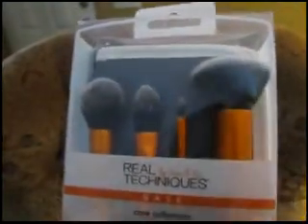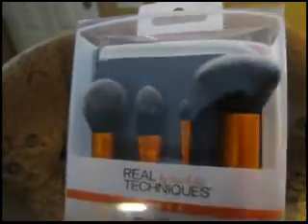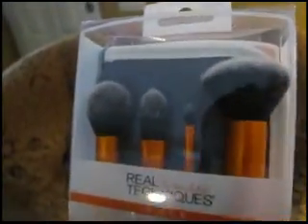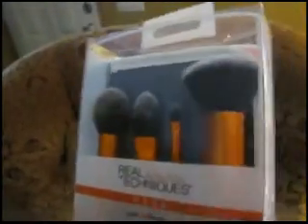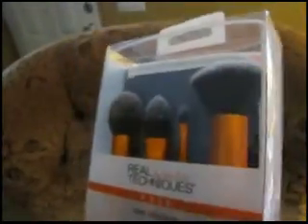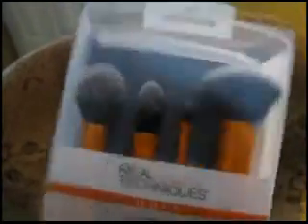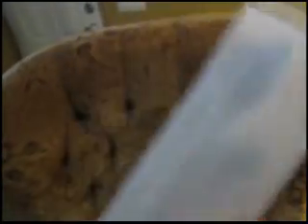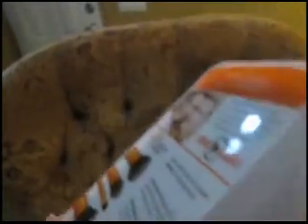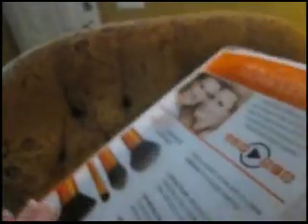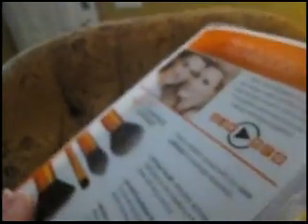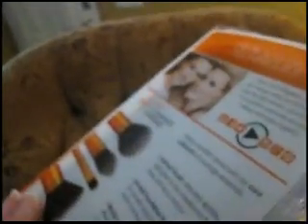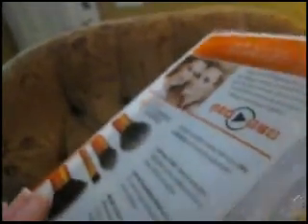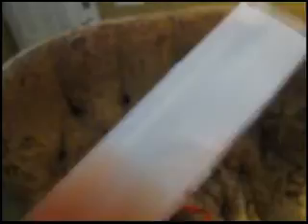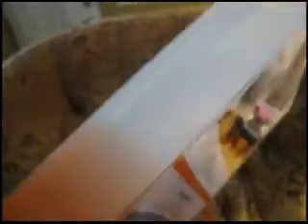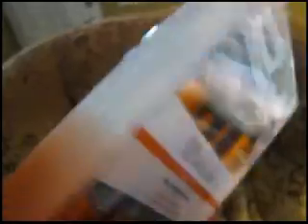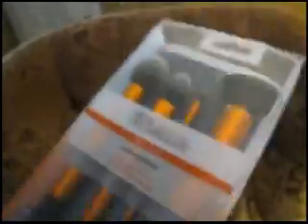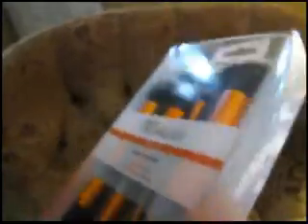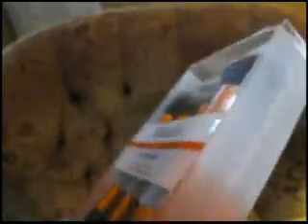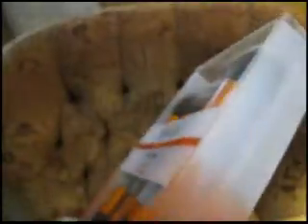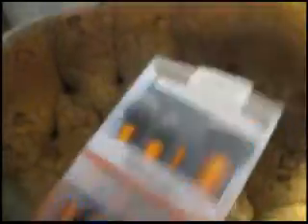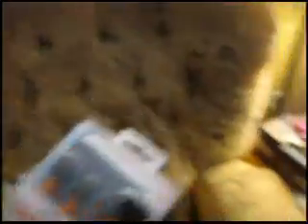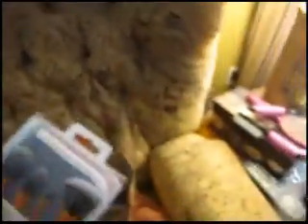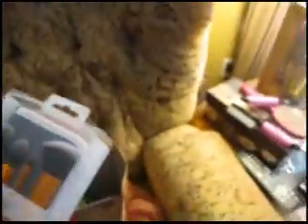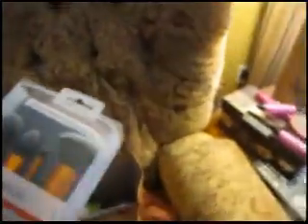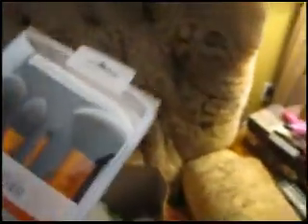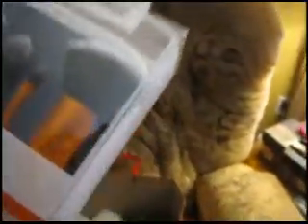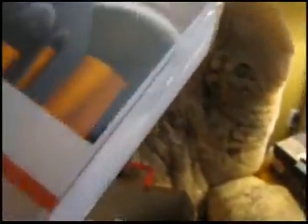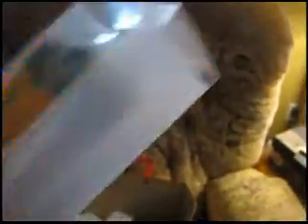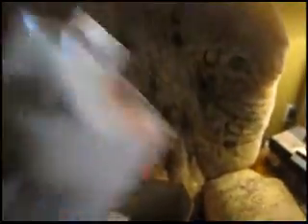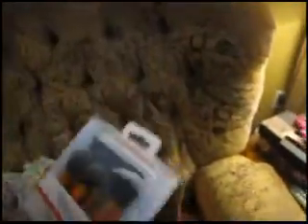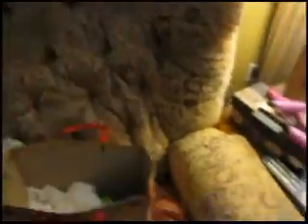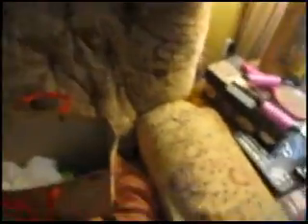I've been wanting these makeup brushes, and what is really nice is it comes with a carrying case, so I can actually take this with me.